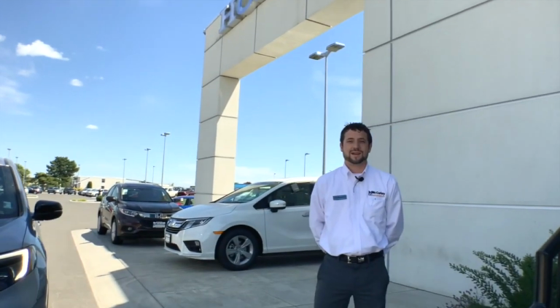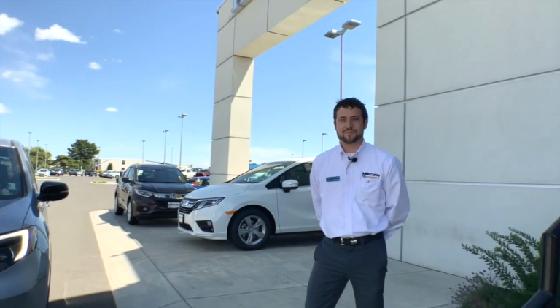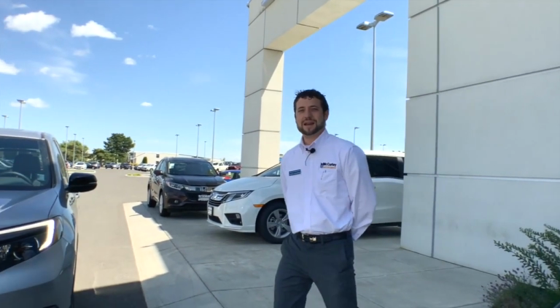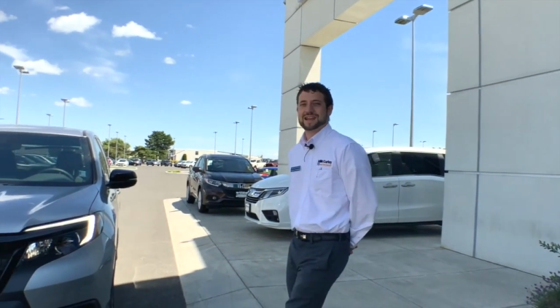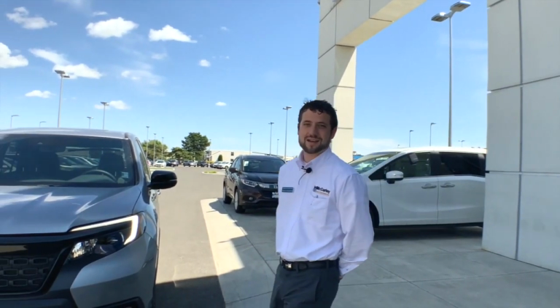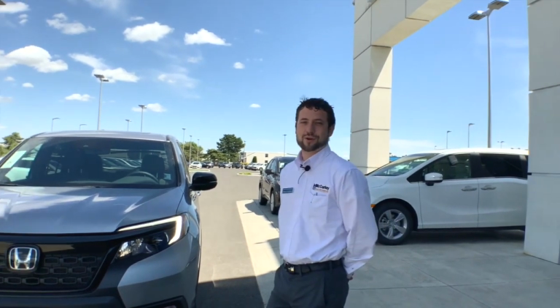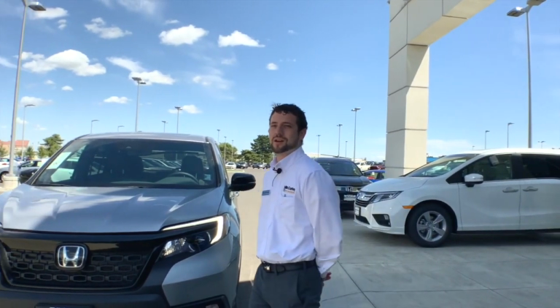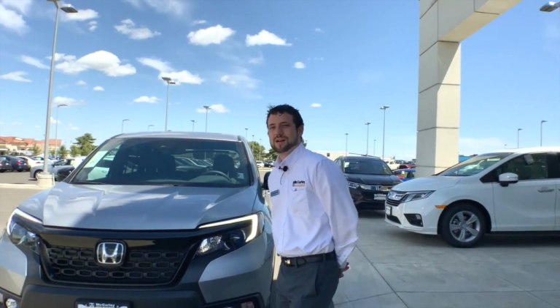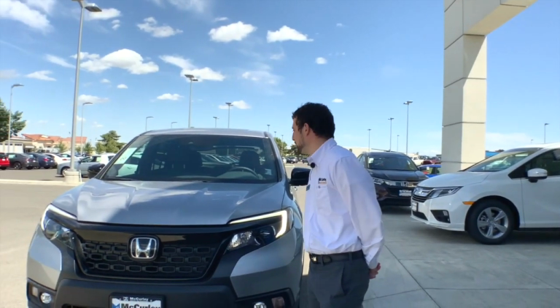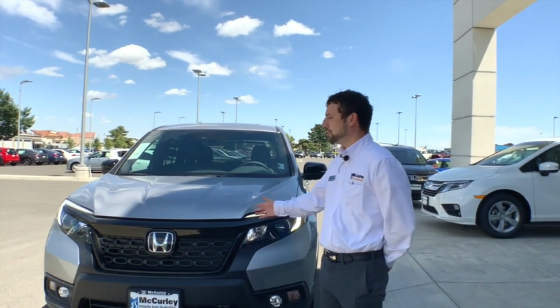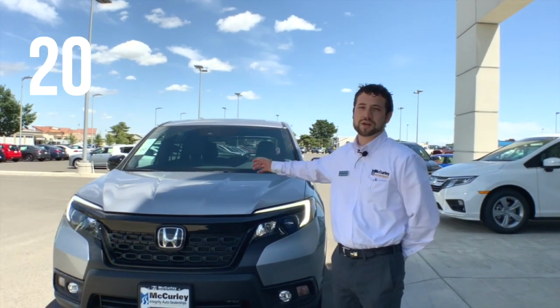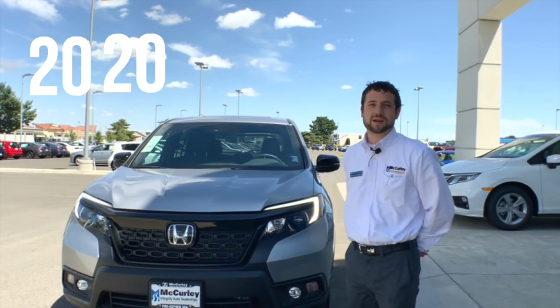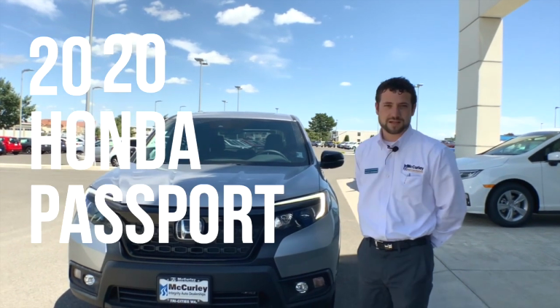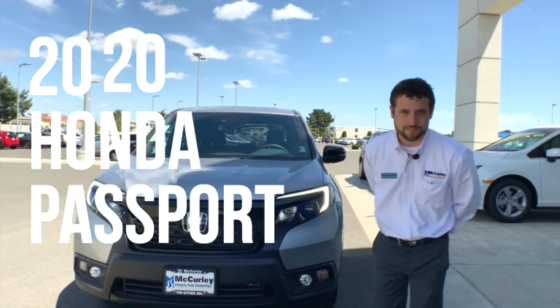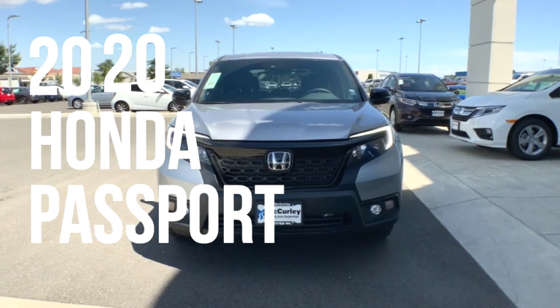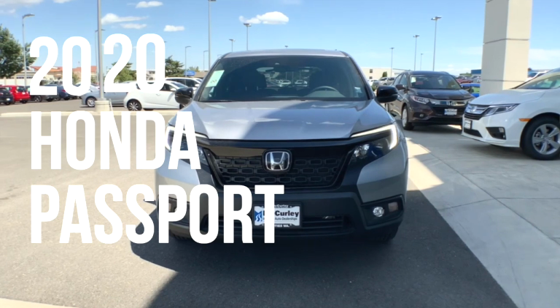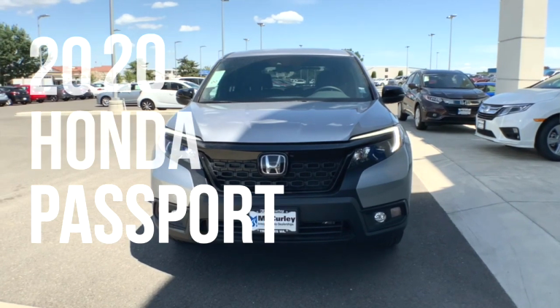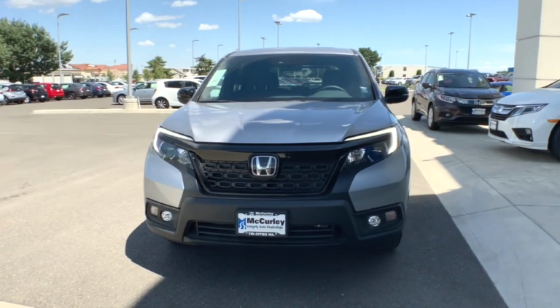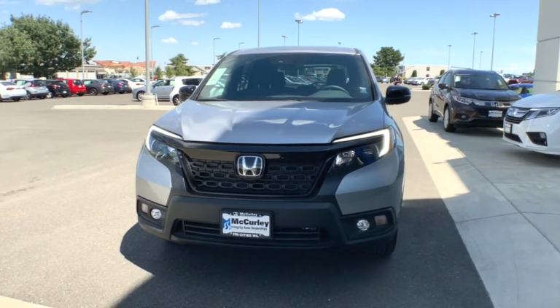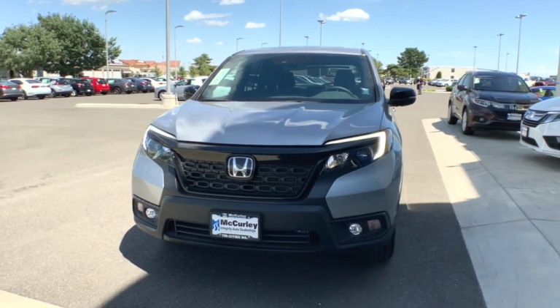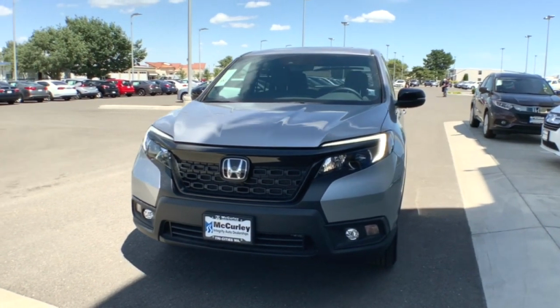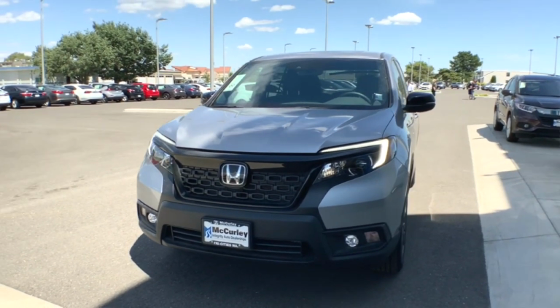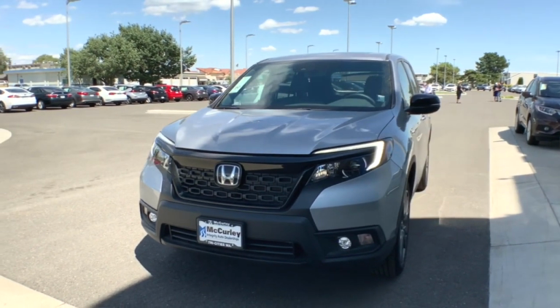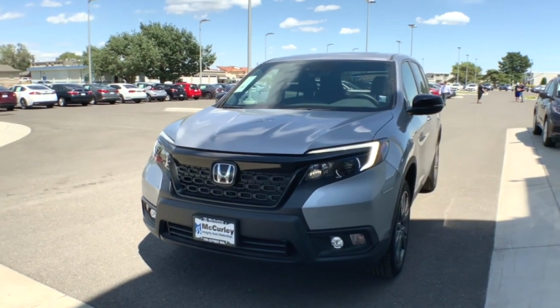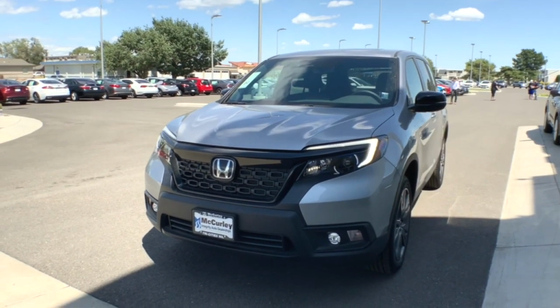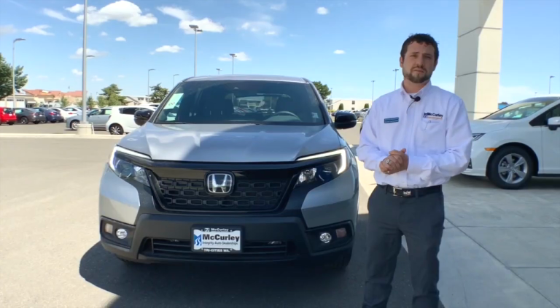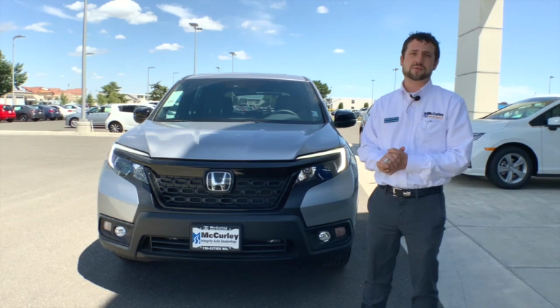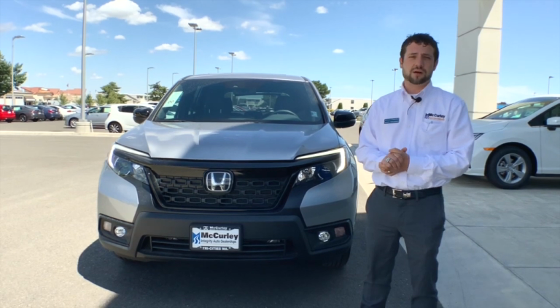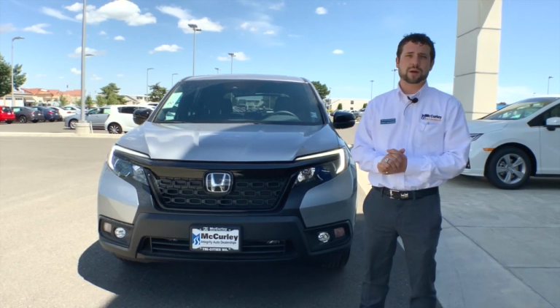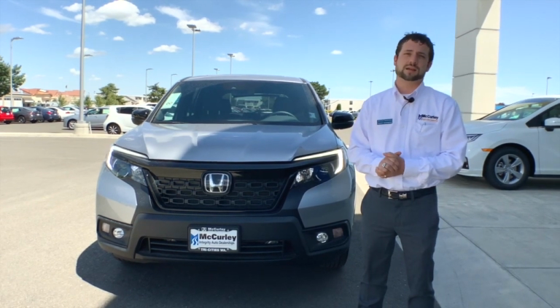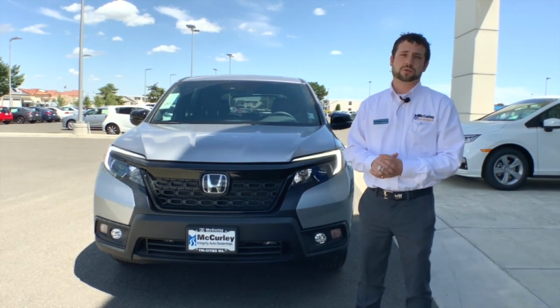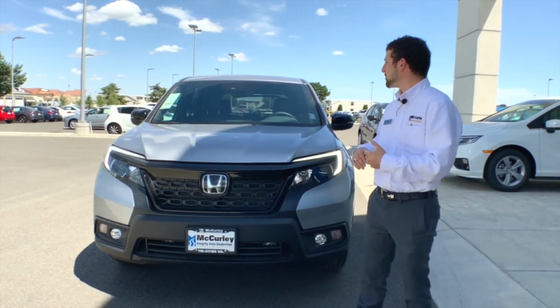Hey everybody, my name is Isaiah here at McCurley Honda. I want to show you the all-new 2020 Honda Passport. This vehicle comes standard with a 3.5 liter V6, 280 horsepower, and 5,000 pounds towing capacity.